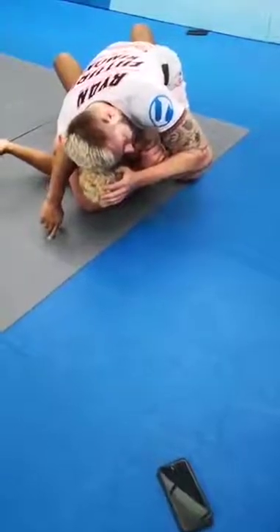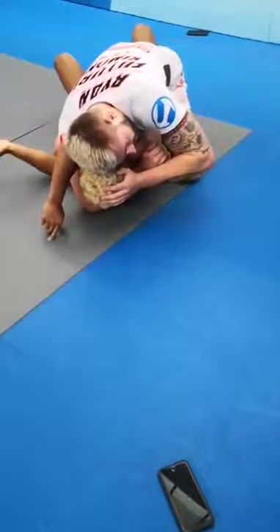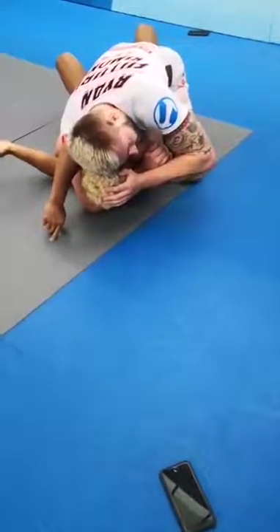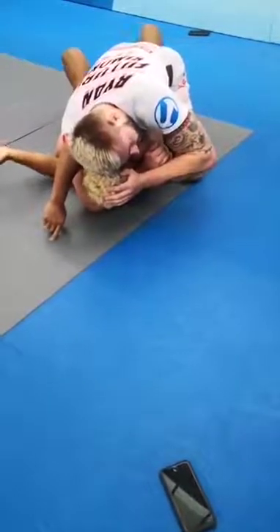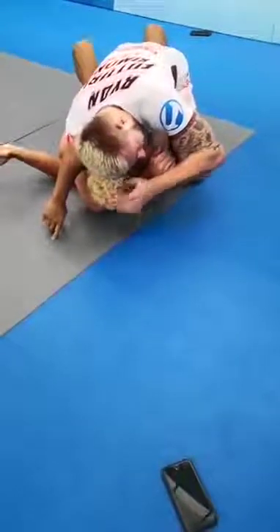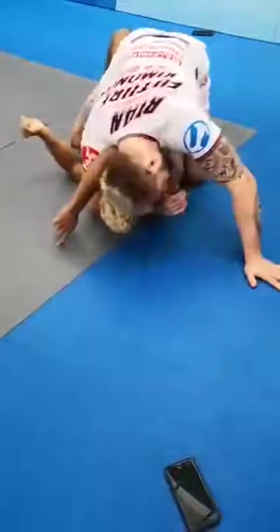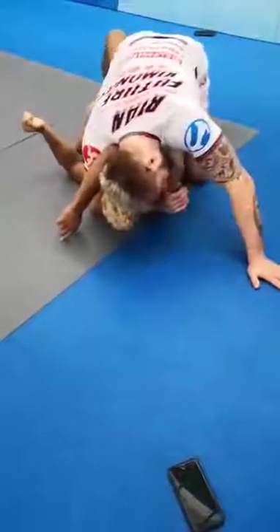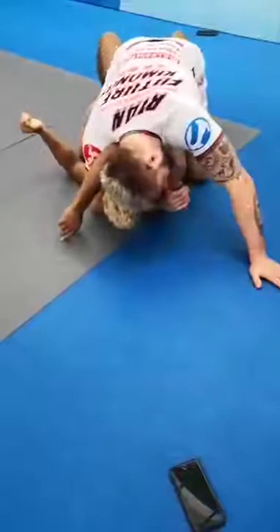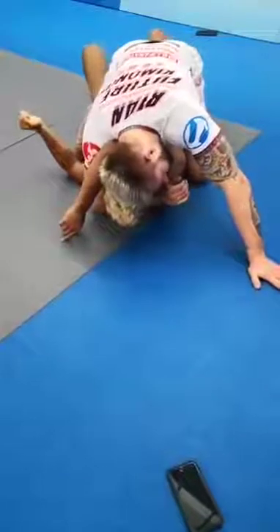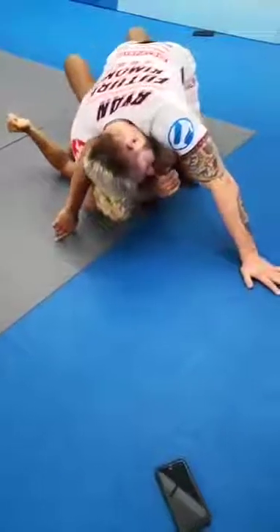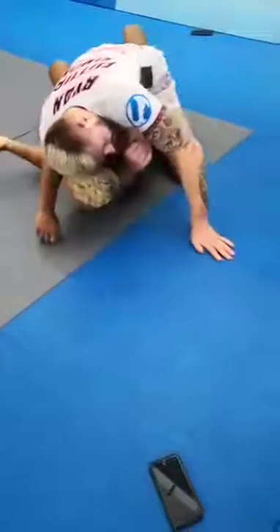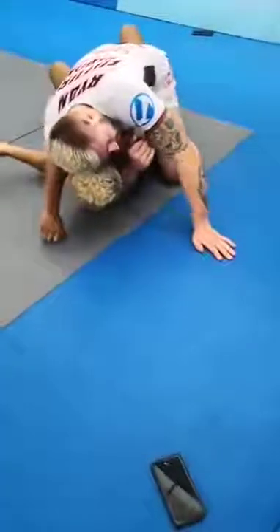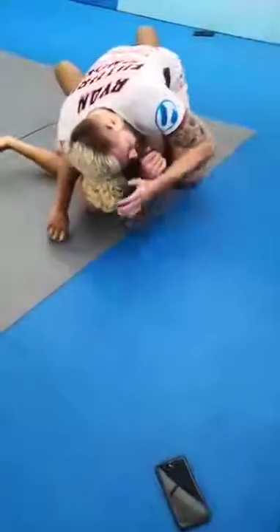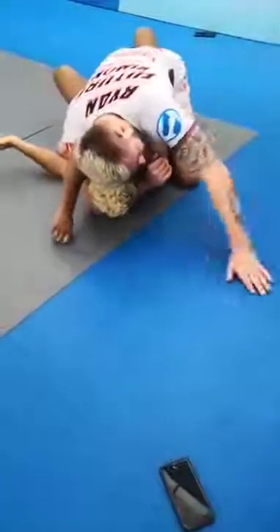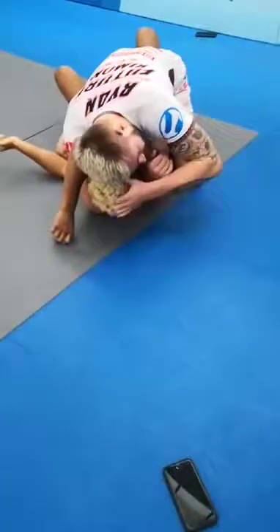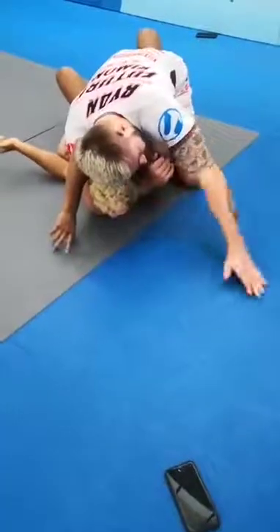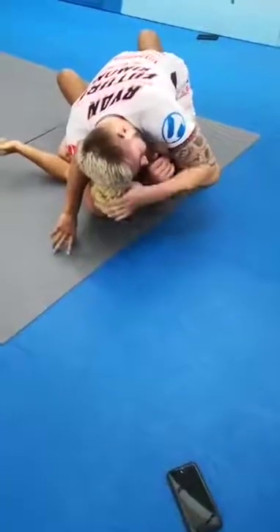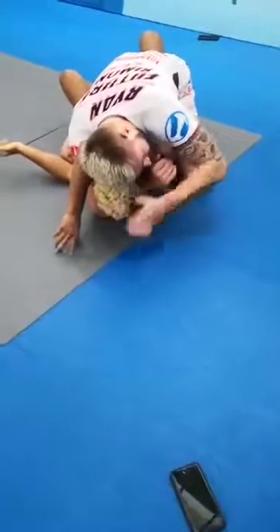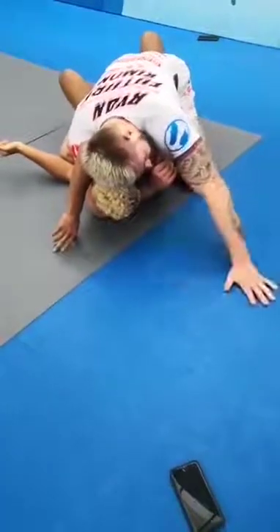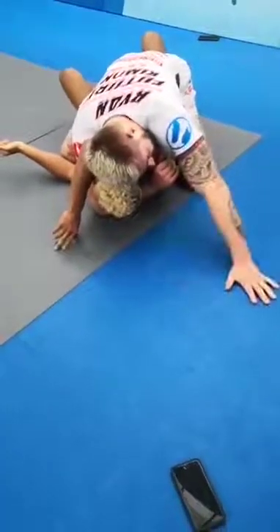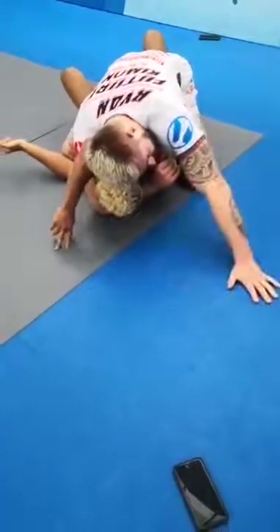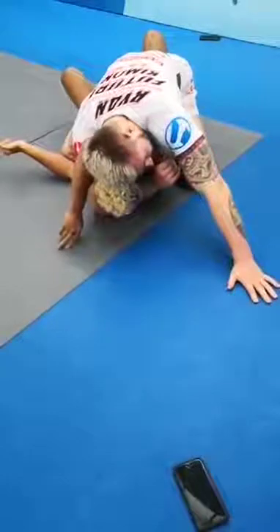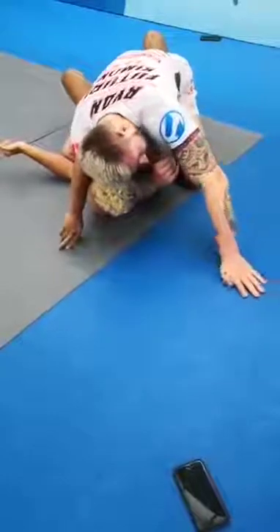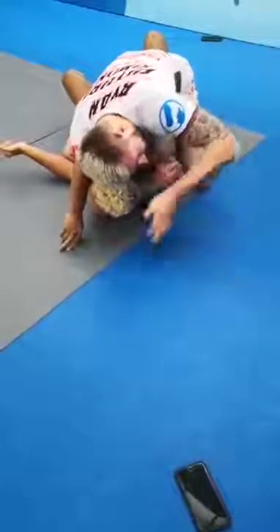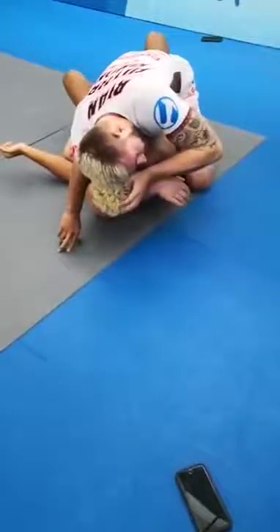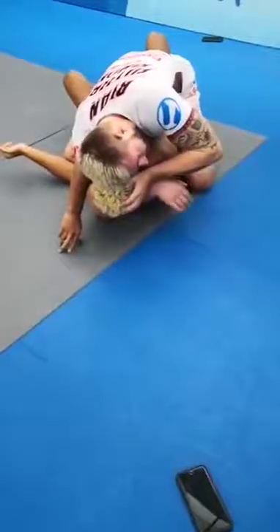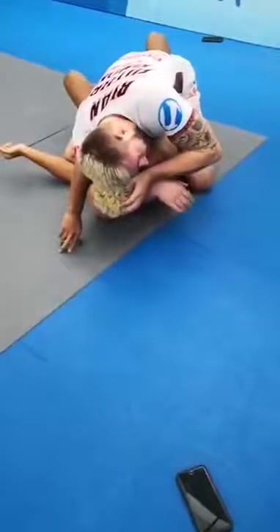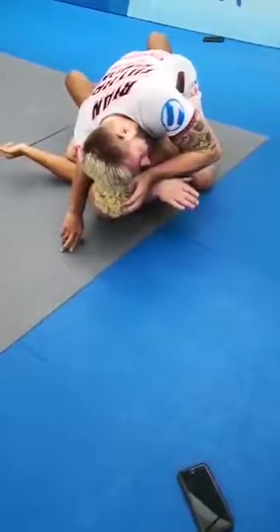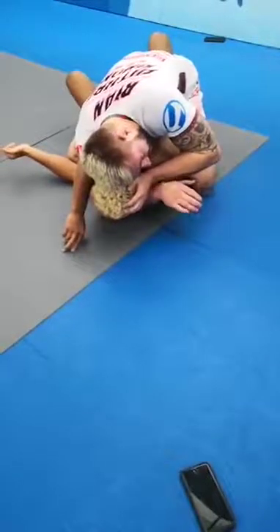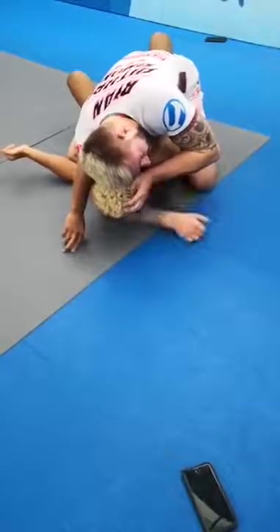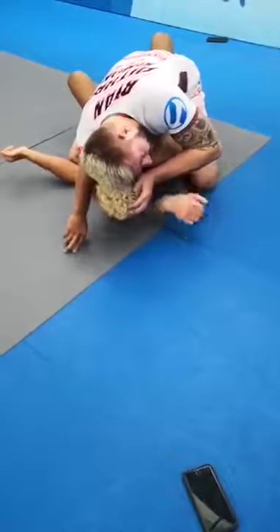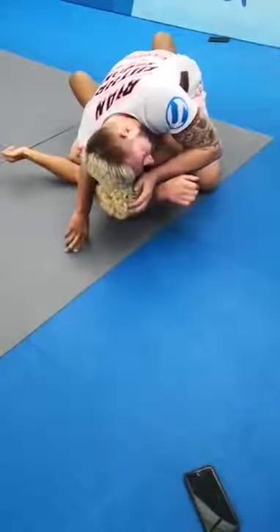If he goes to give a strong bridge again, I just push back on the floor. I move between these two positions: a support hand on the head and a post hand on the floor. When I support his head, I kick my hand back and forth.